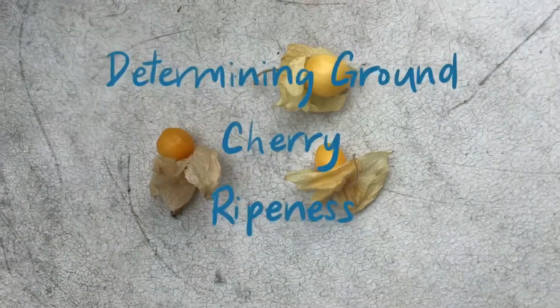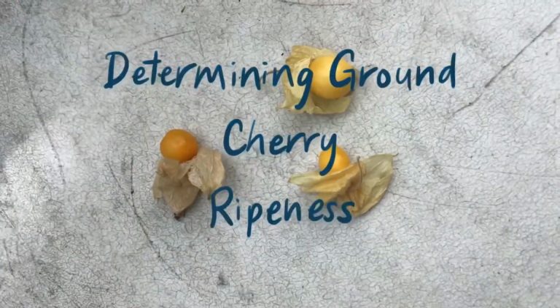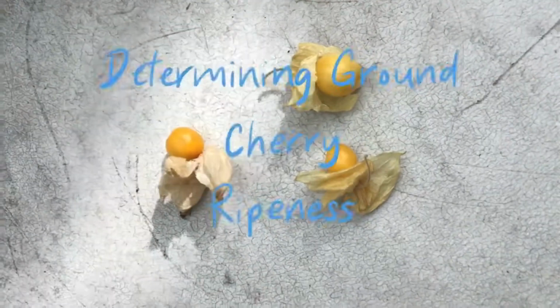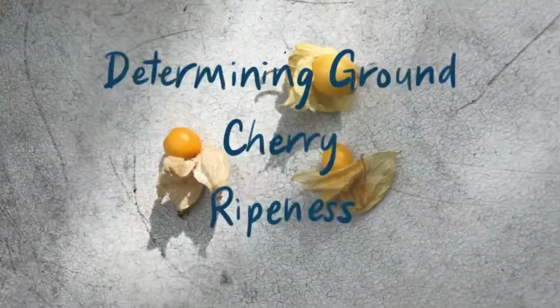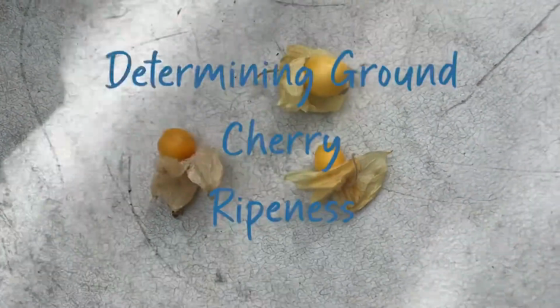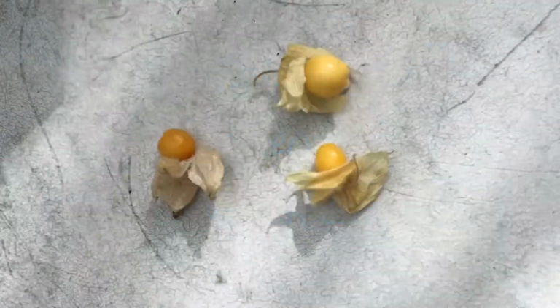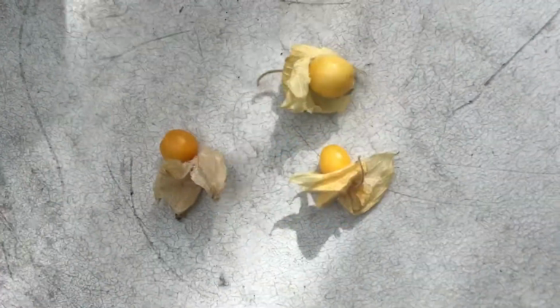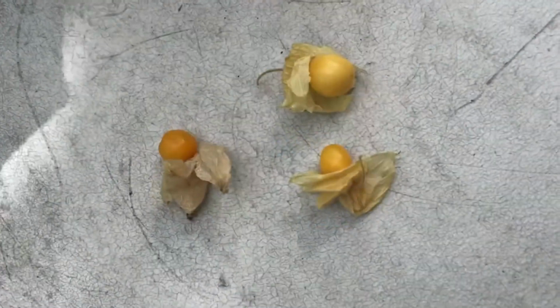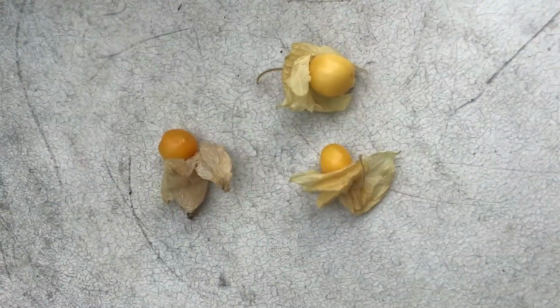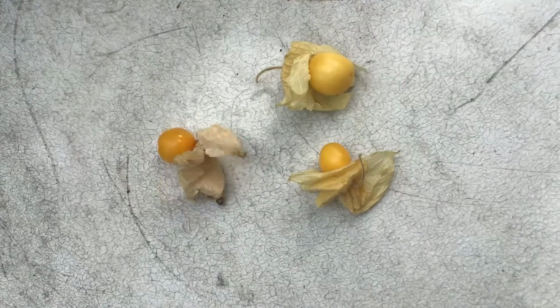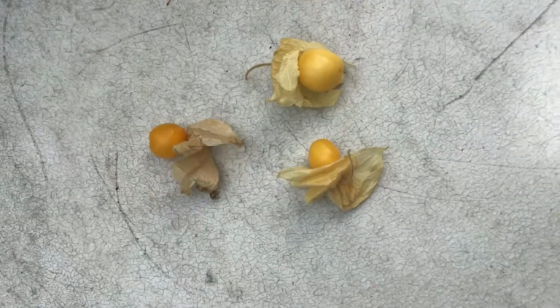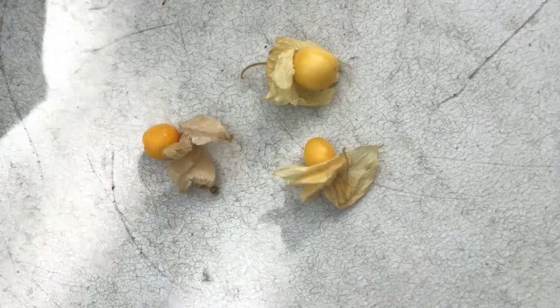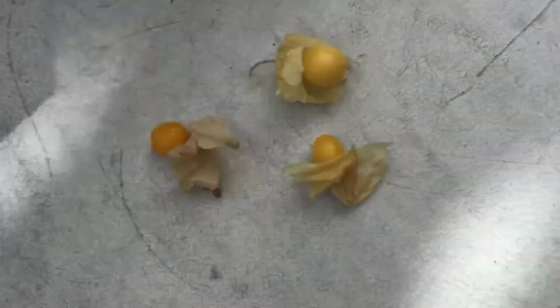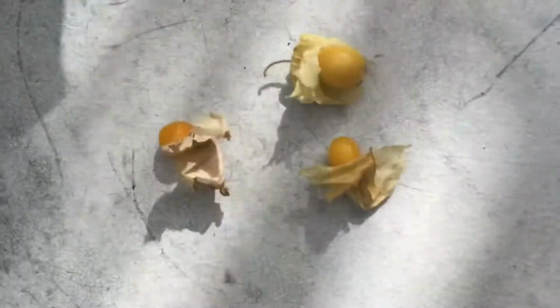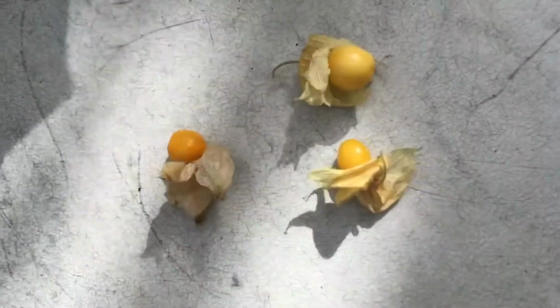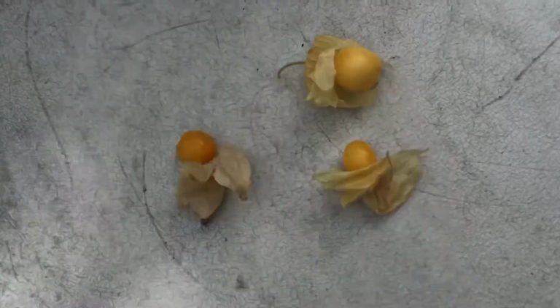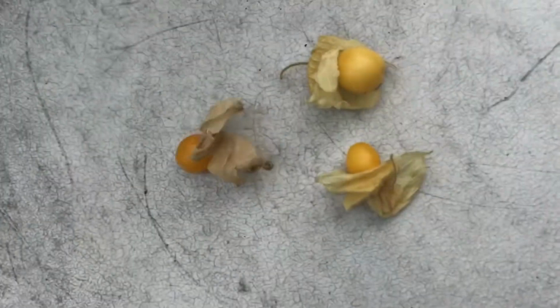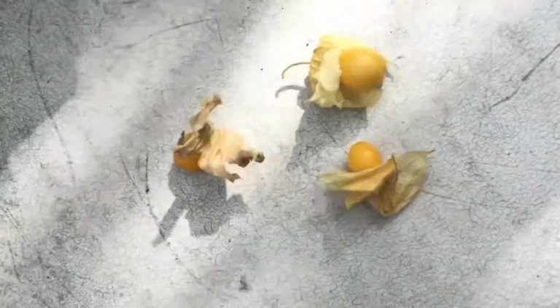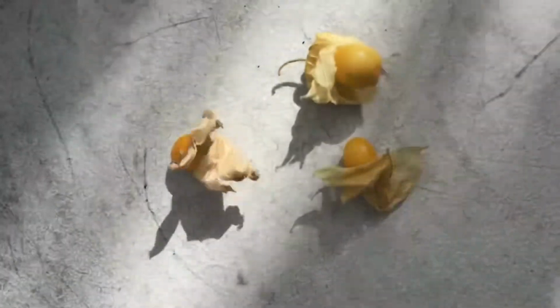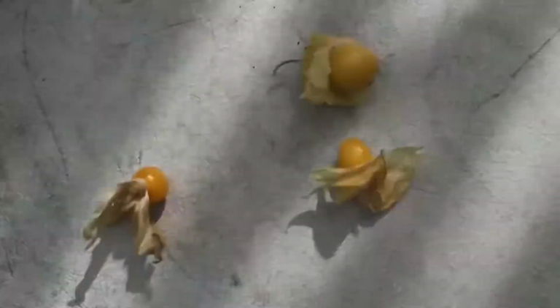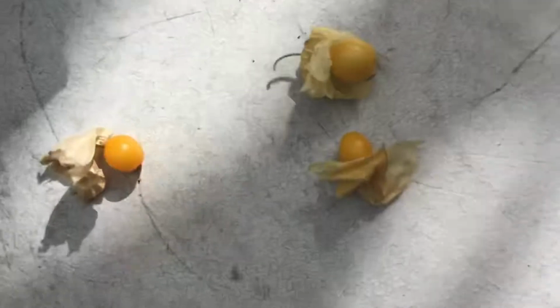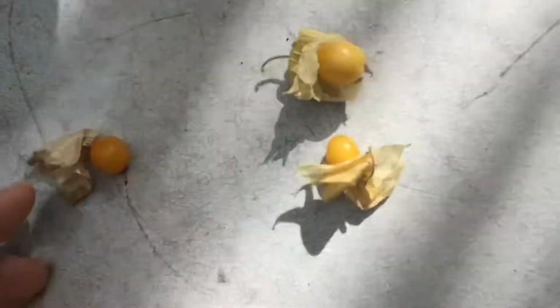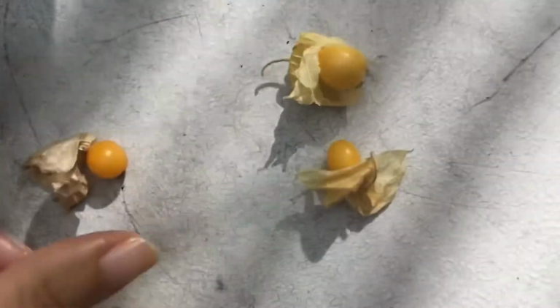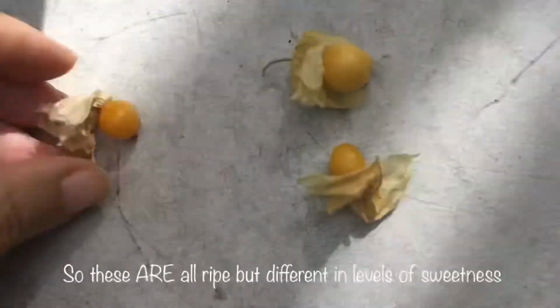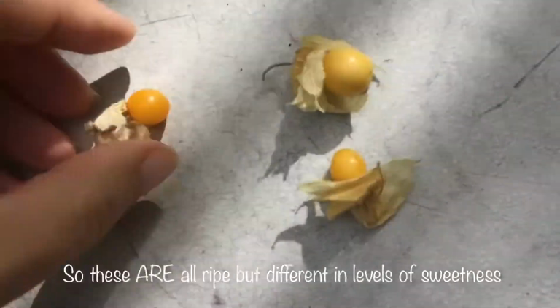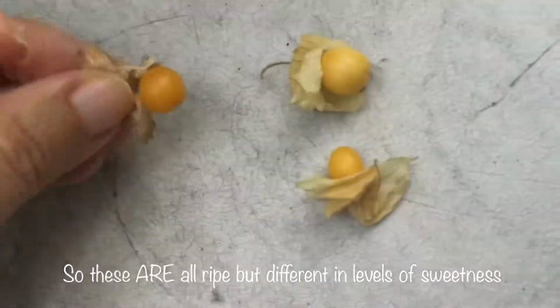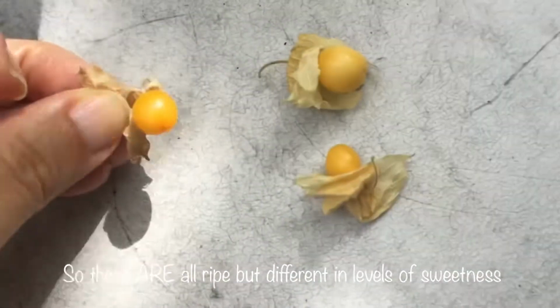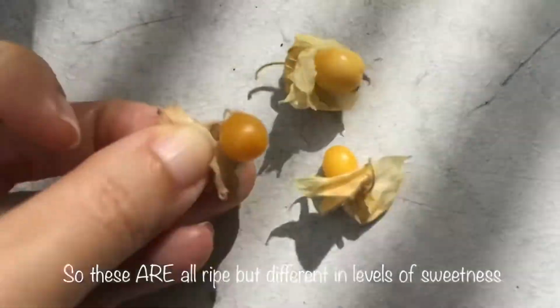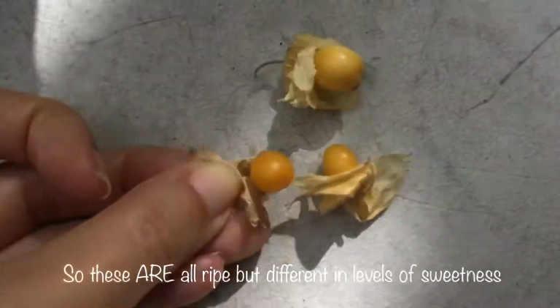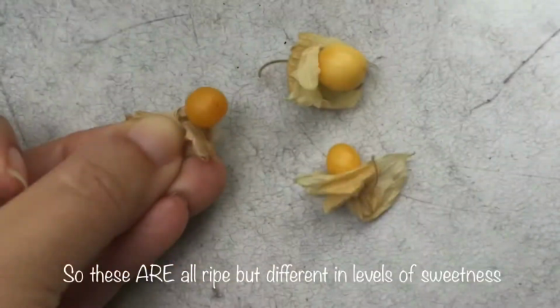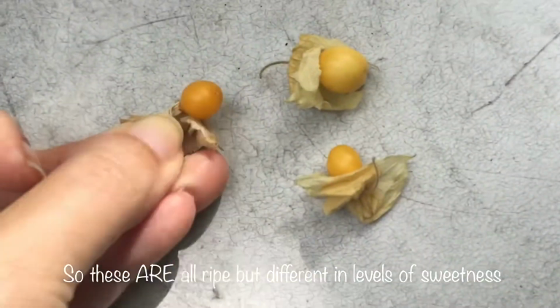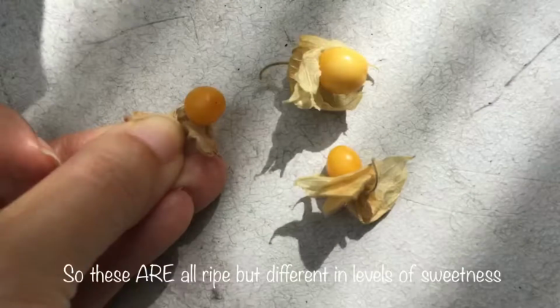Hey everyone, just a short video to show you the different ripeness of the ground cherries that I have. This is the Peruviana variety, and this one is the one that is most ripe and ready to eat.